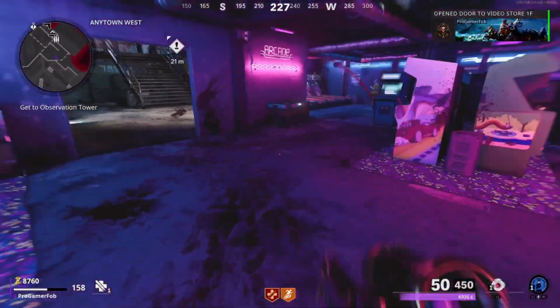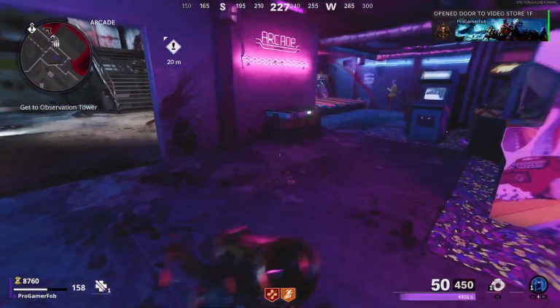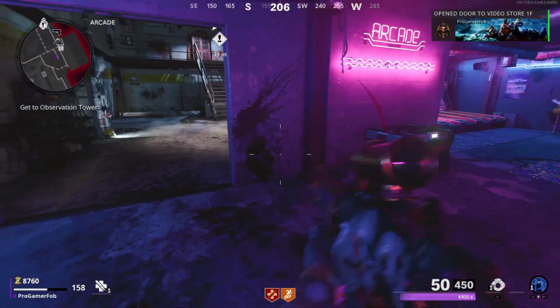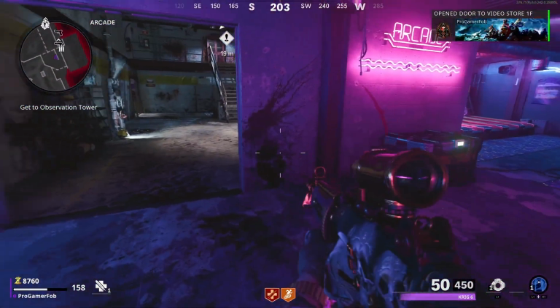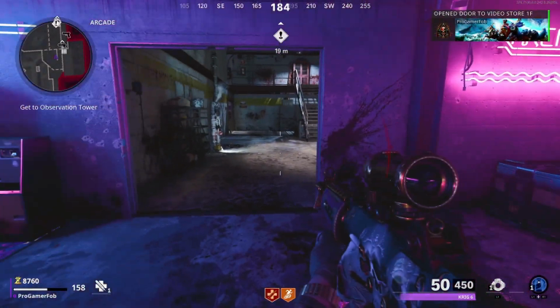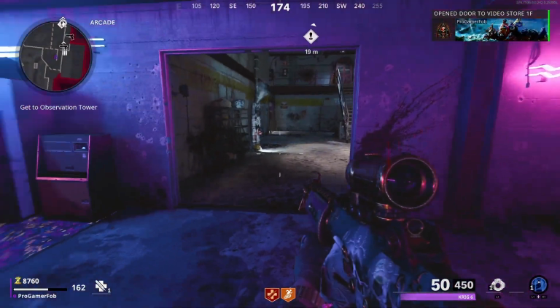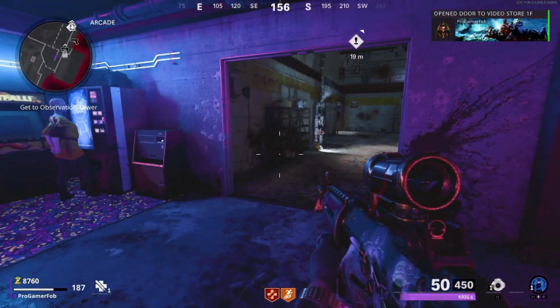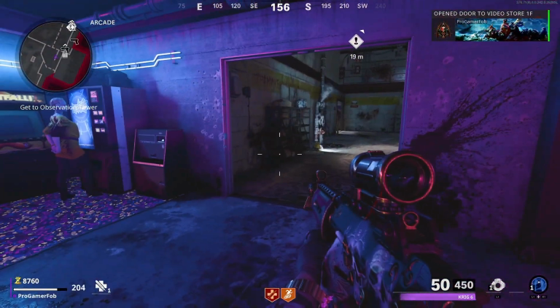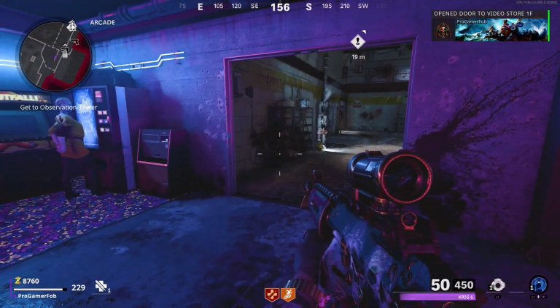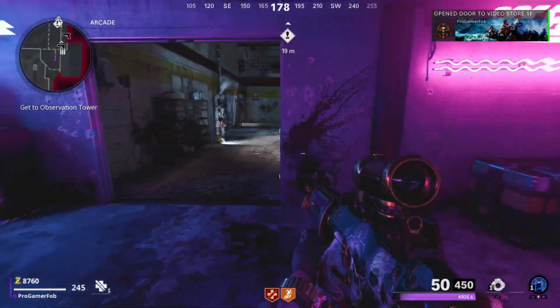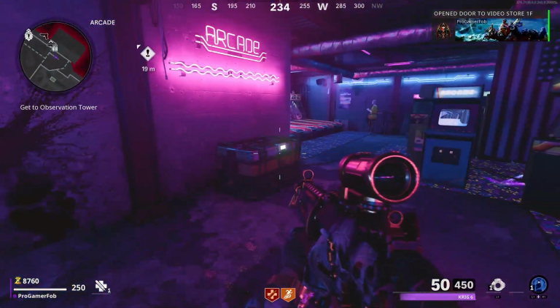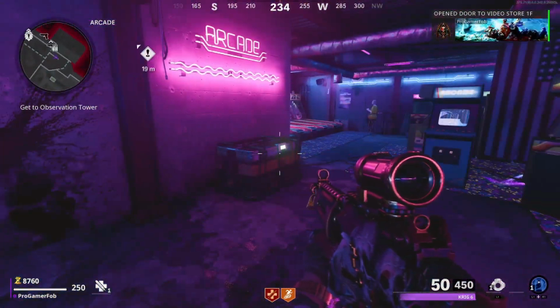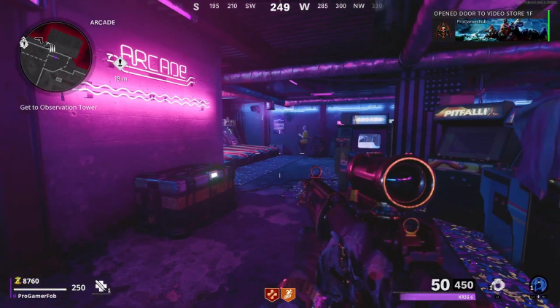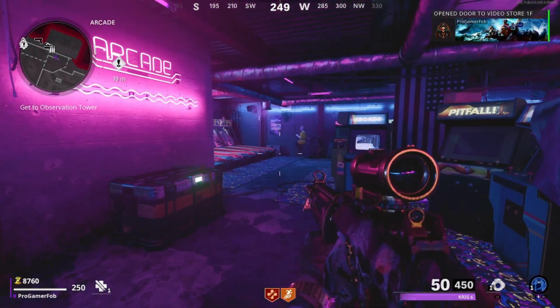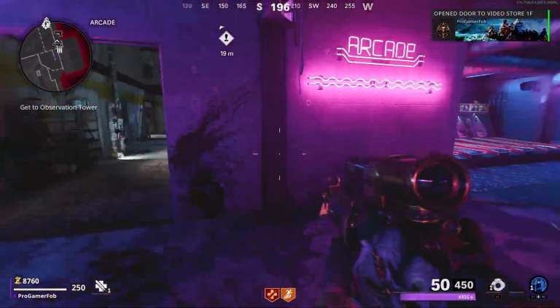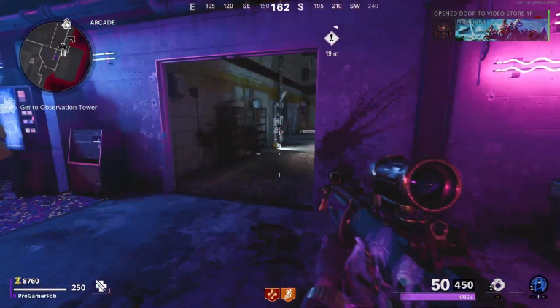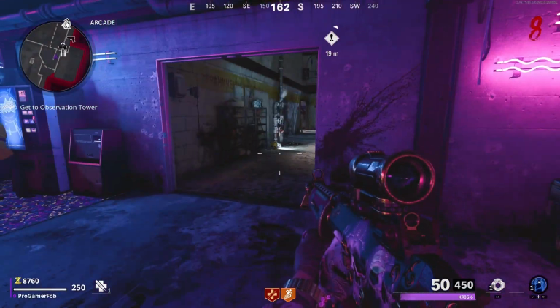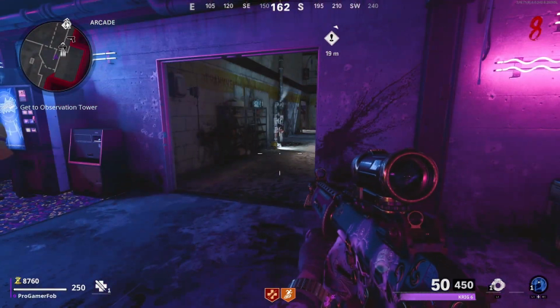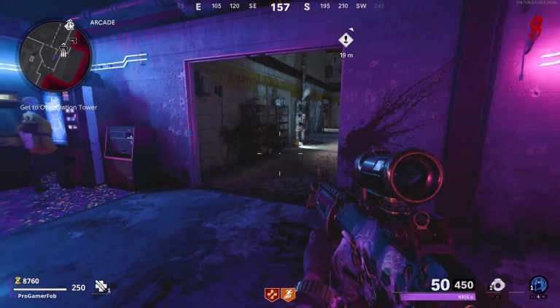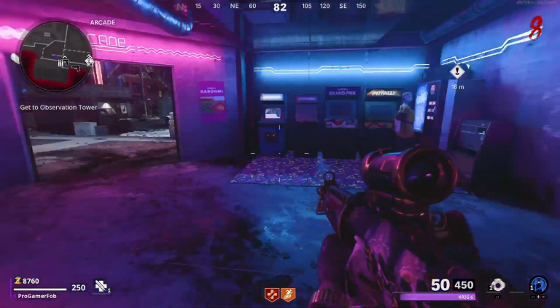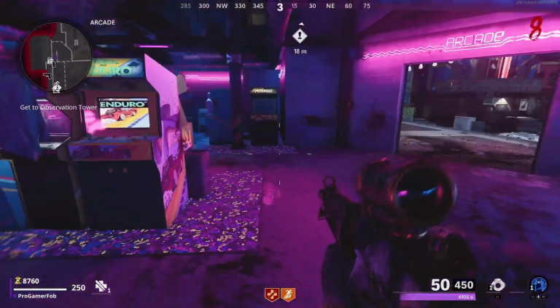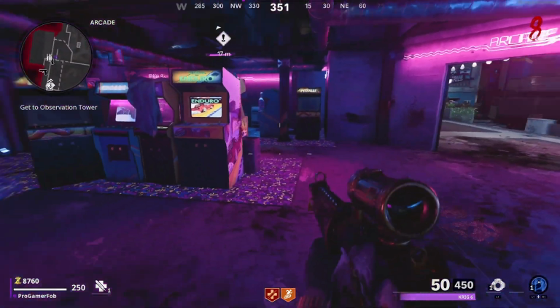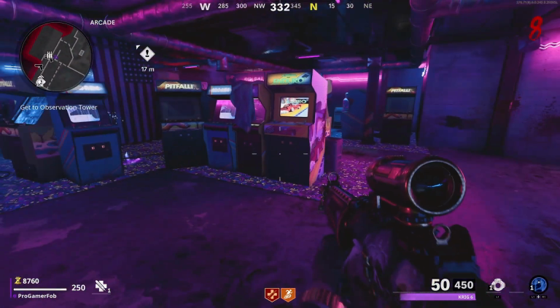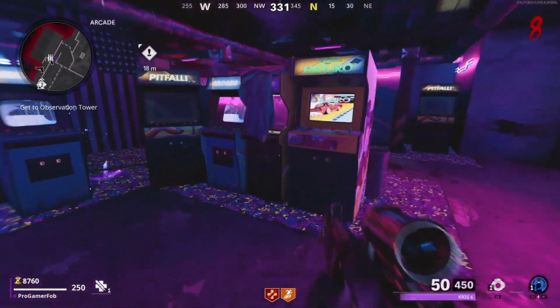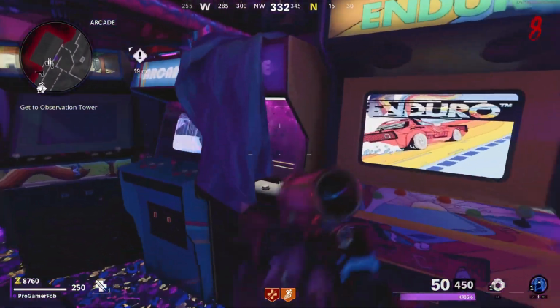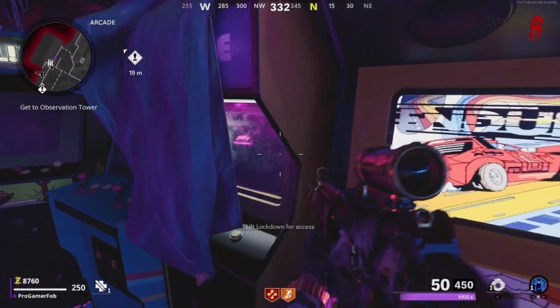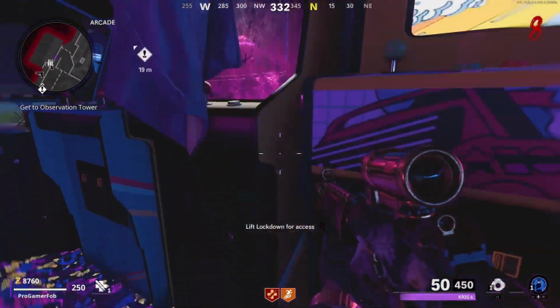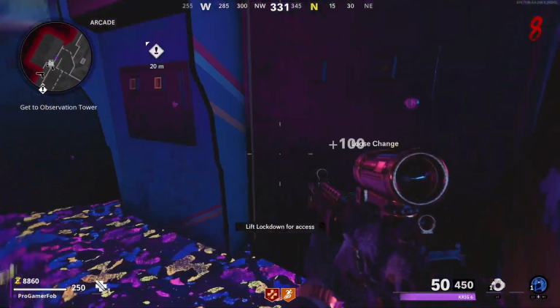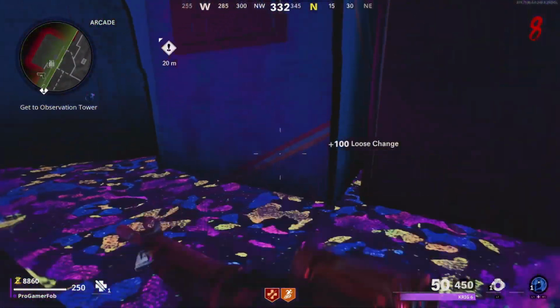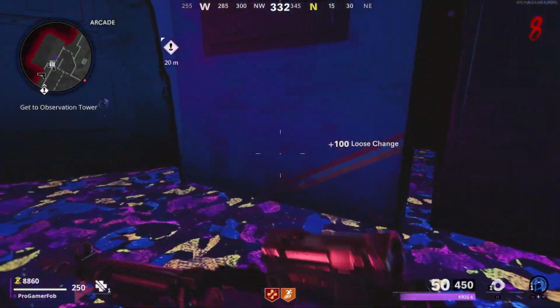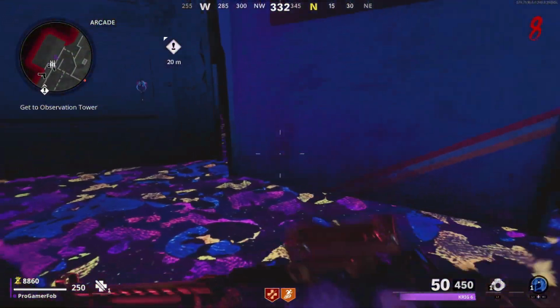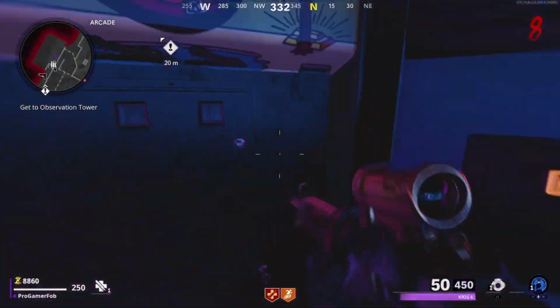Whenever you guys open up this door, you will stop taking damage from the death barrier and you'll be good here to go ahead and run through more rounds if you need more points for perks.